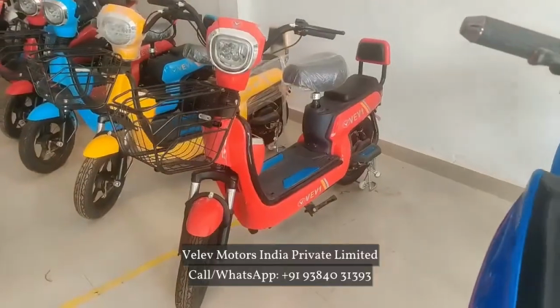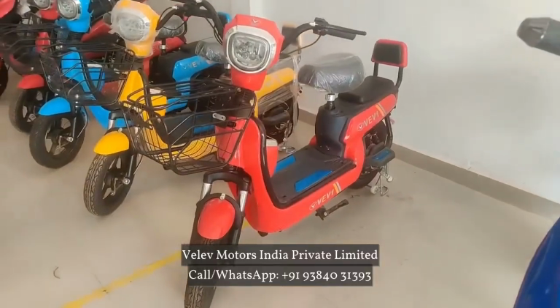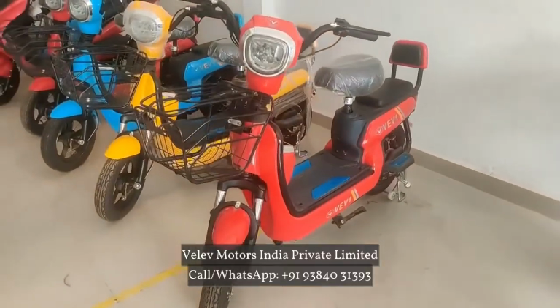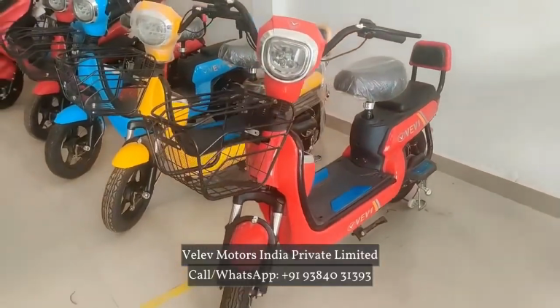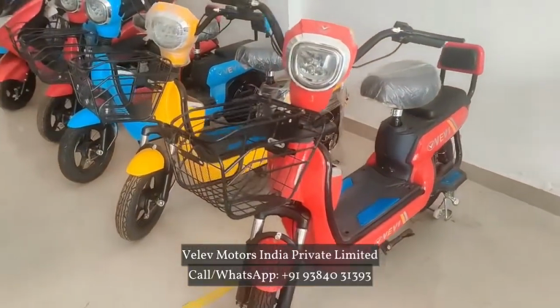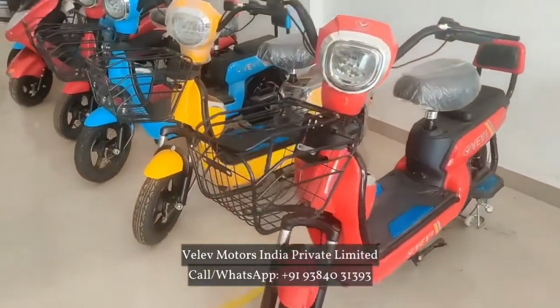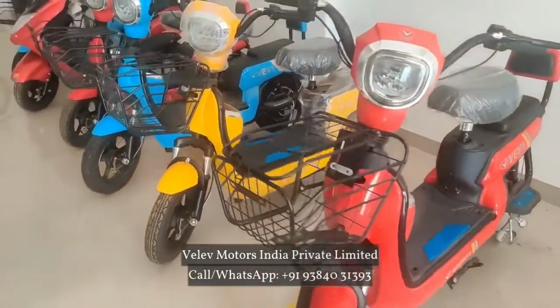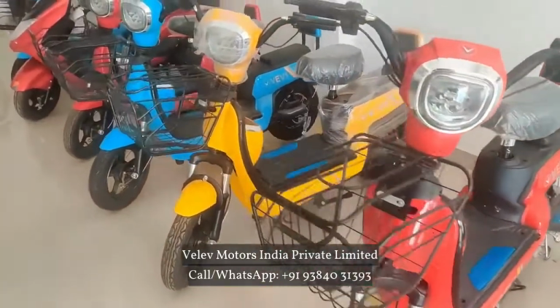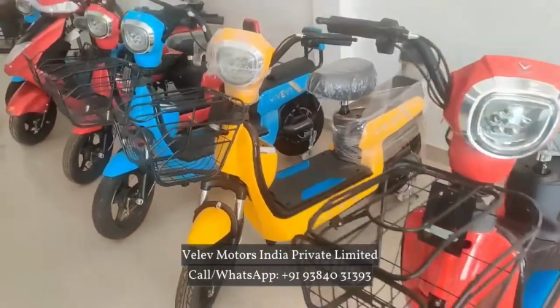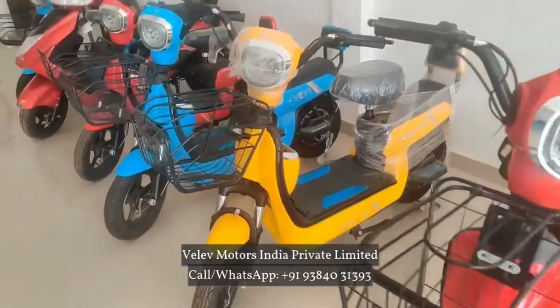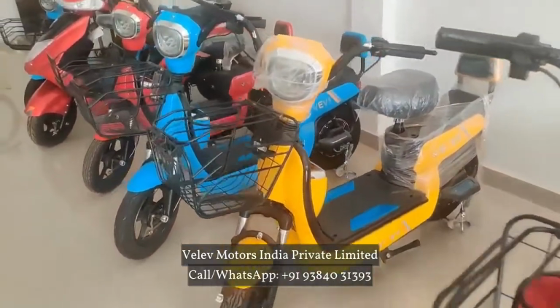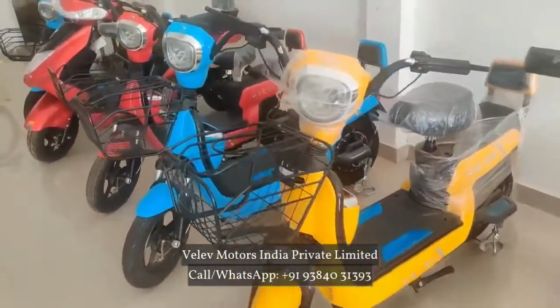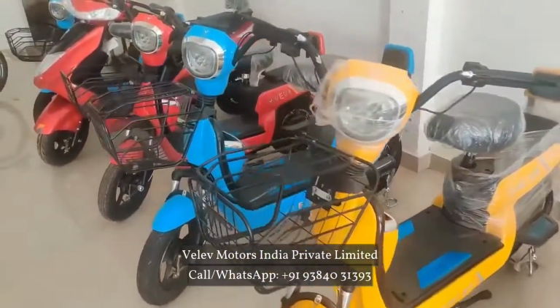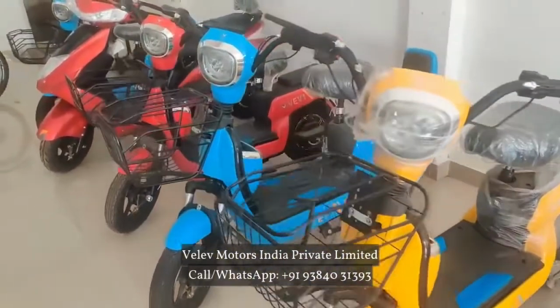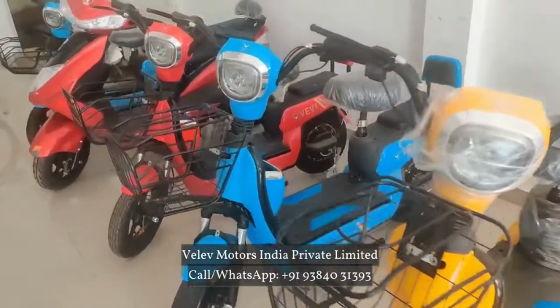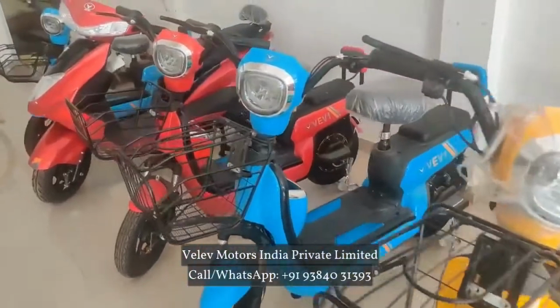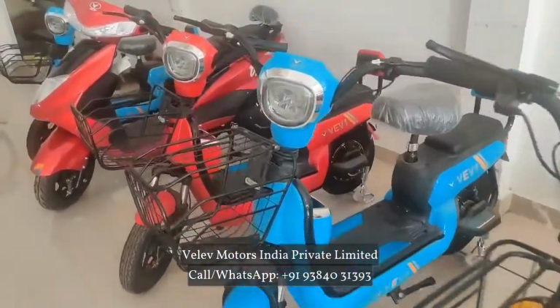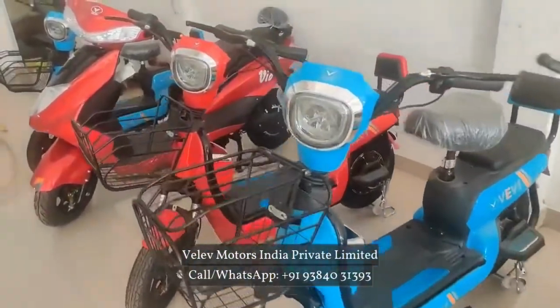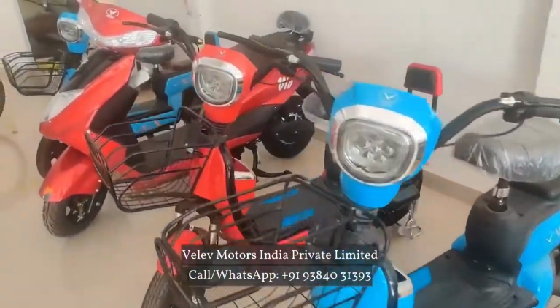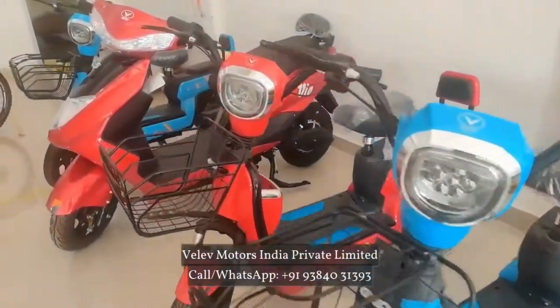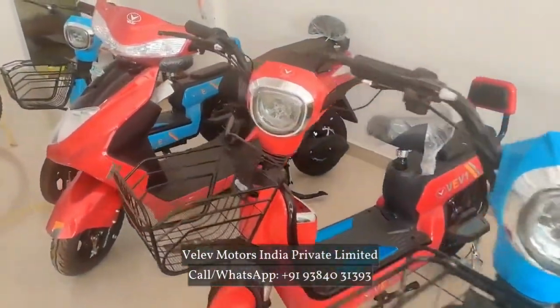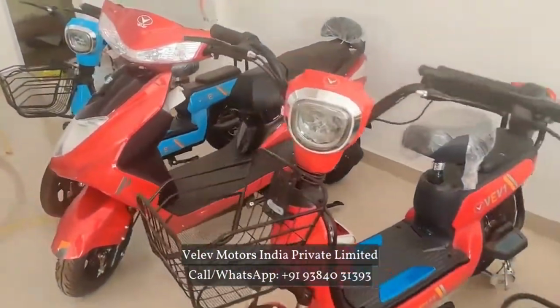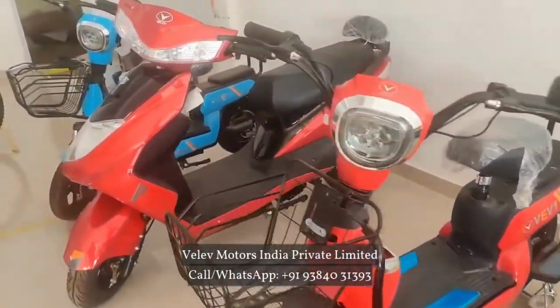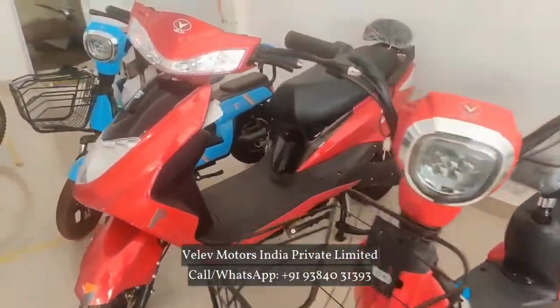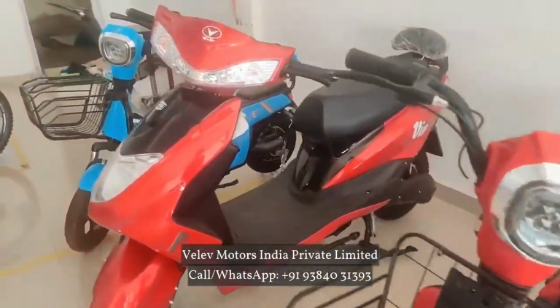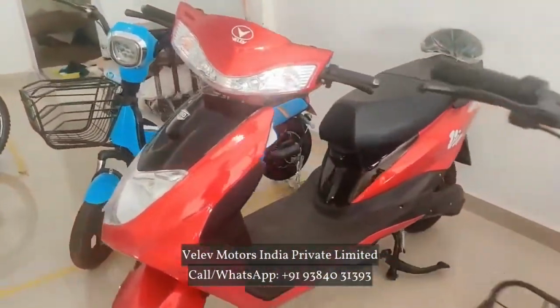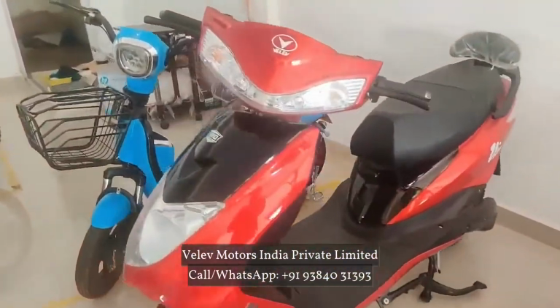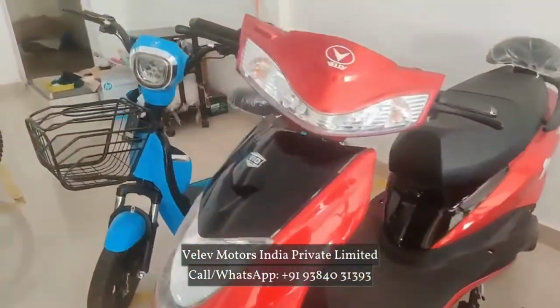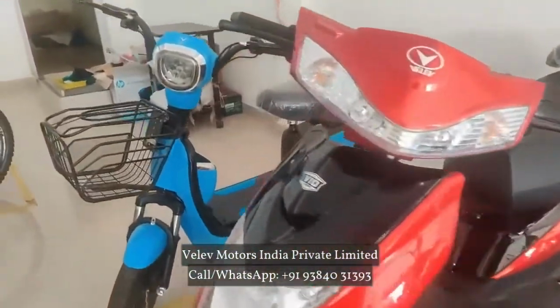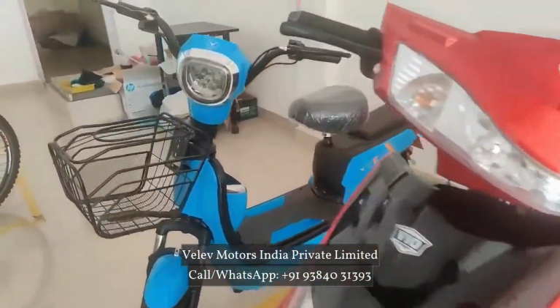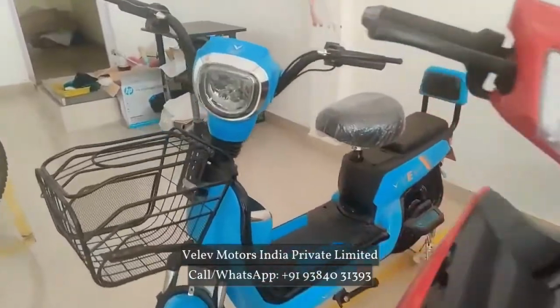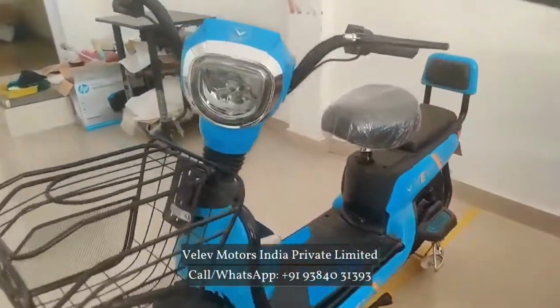If you look at the upcoming models, this is a bike model — we are doing the R&D. Then we are doing the share auto; we are doing the approval. We are doing the launch stage.